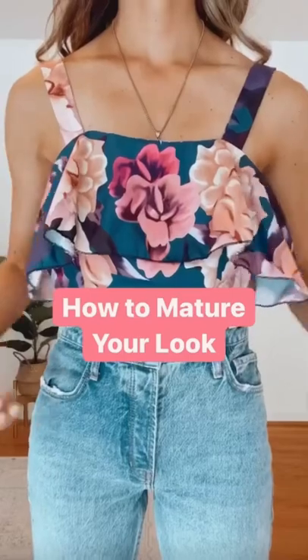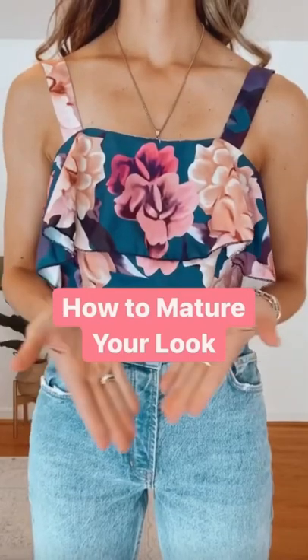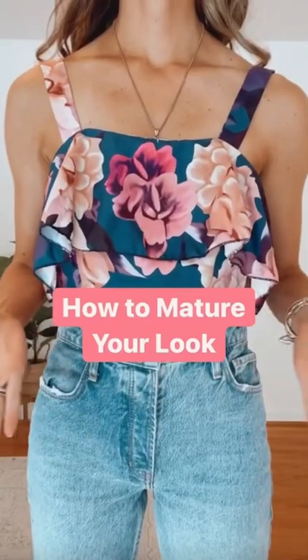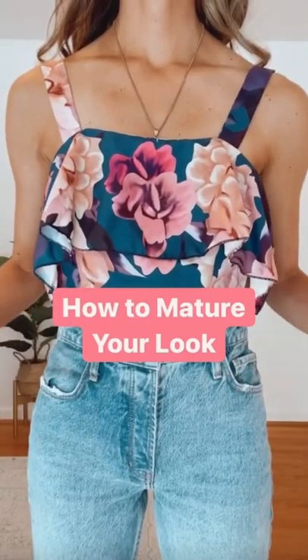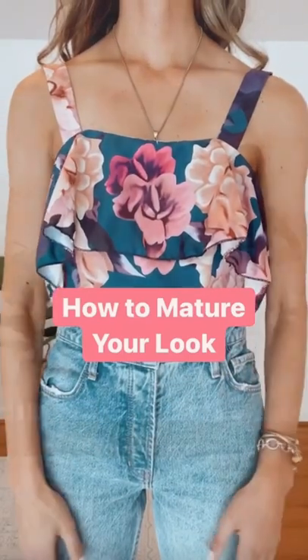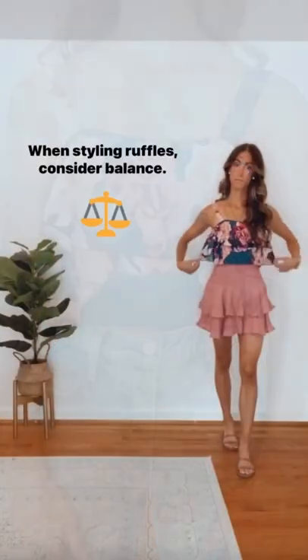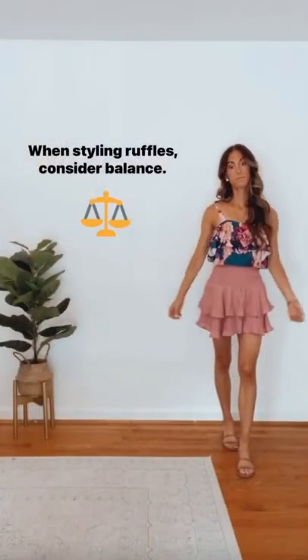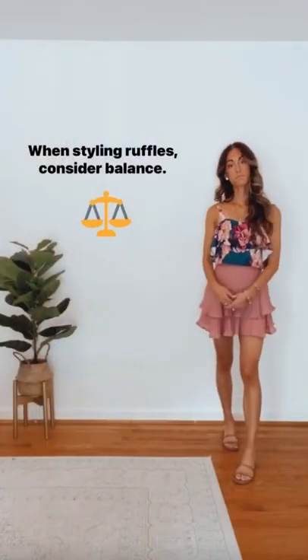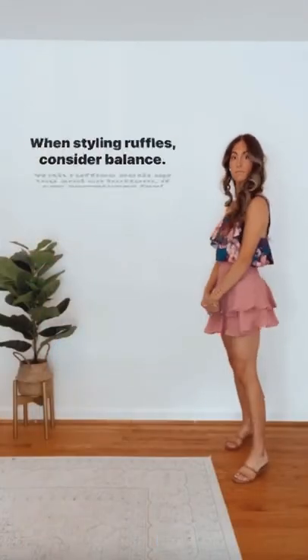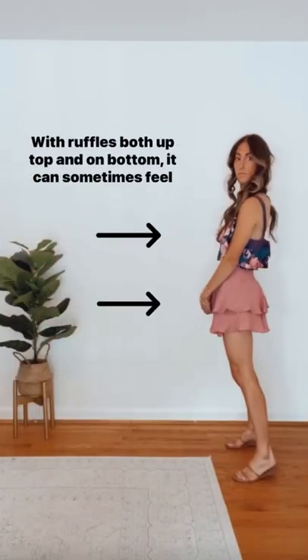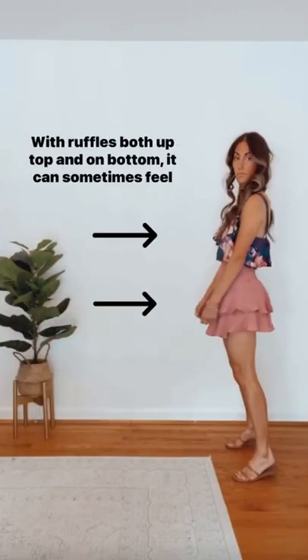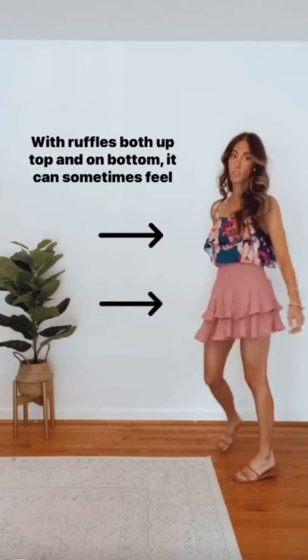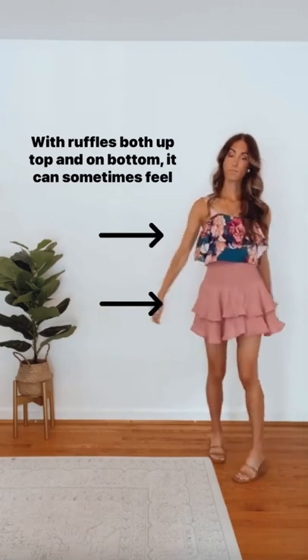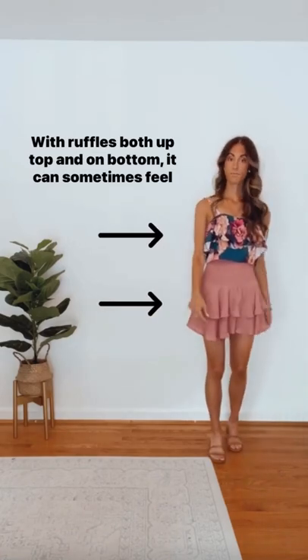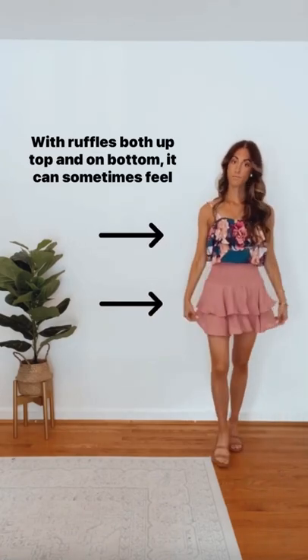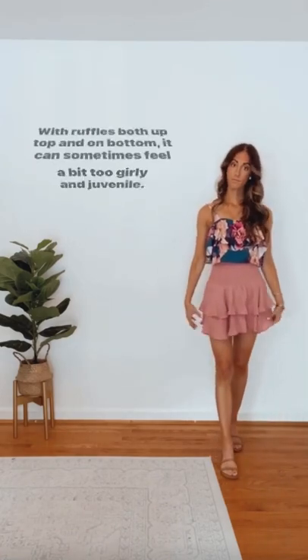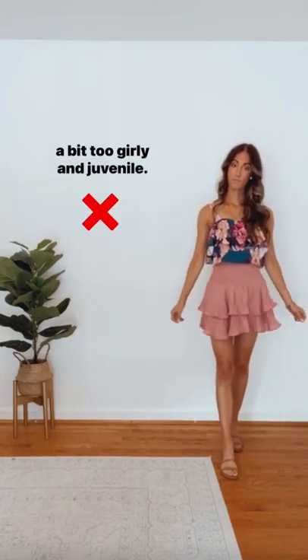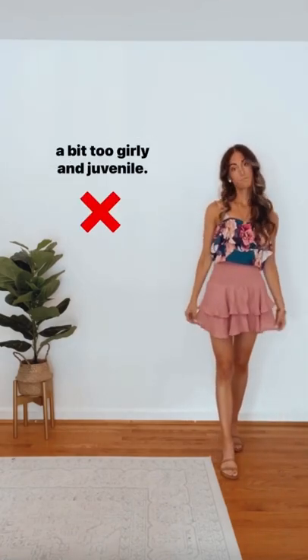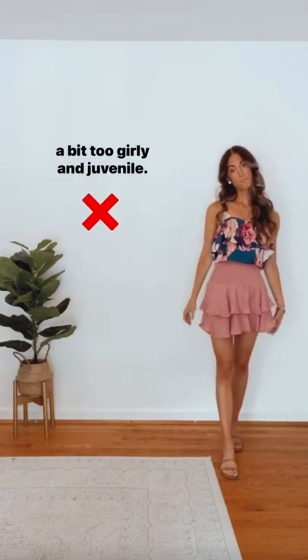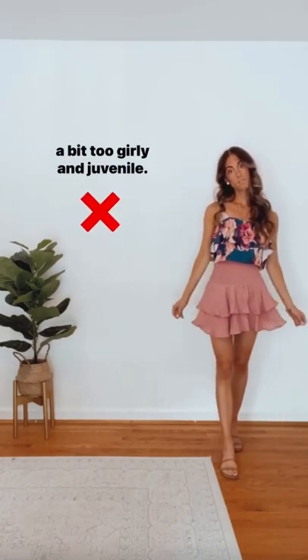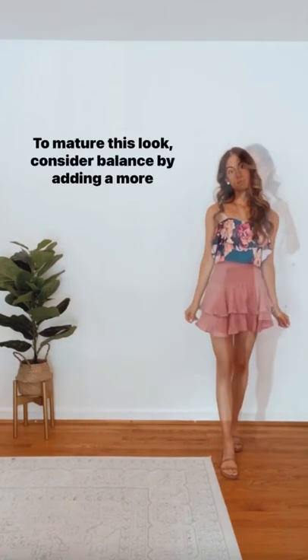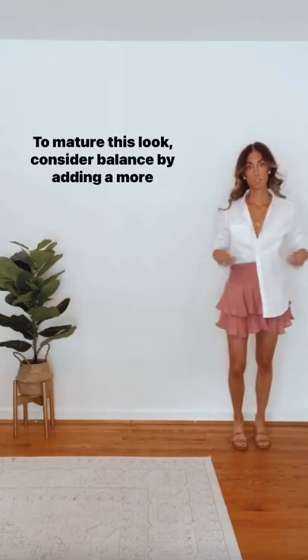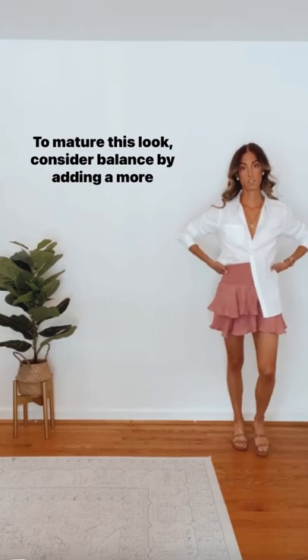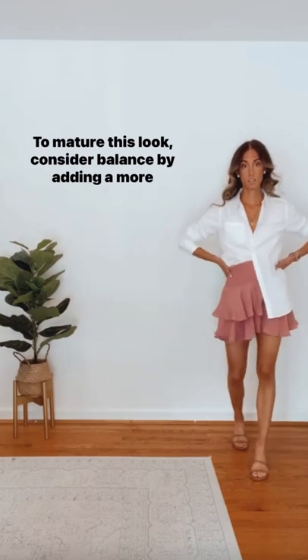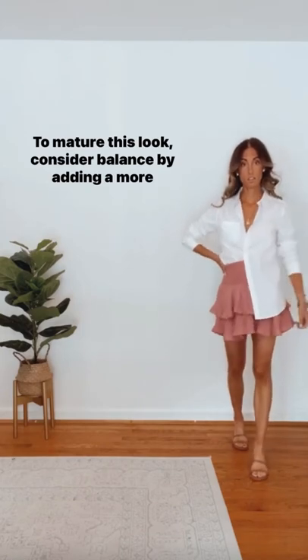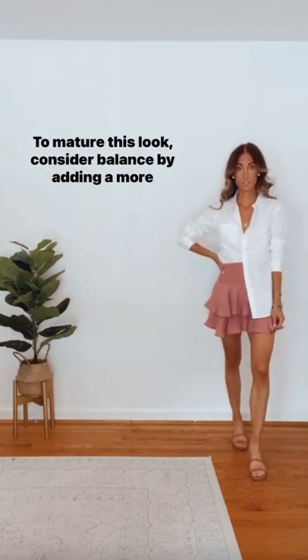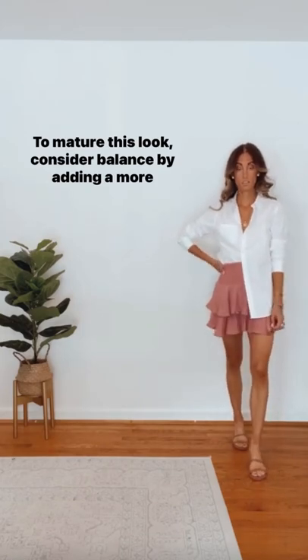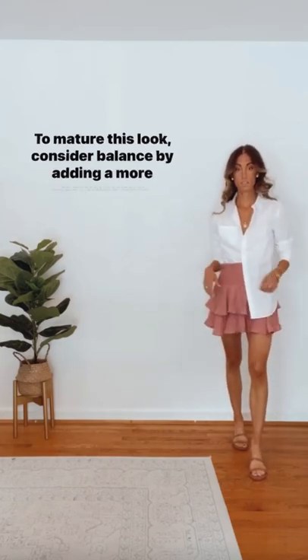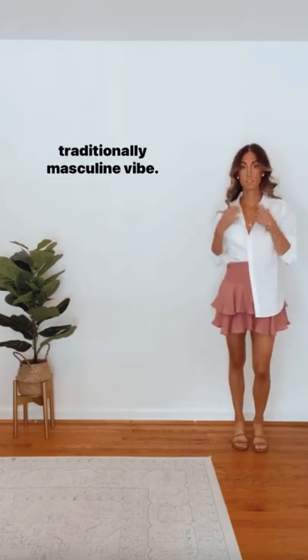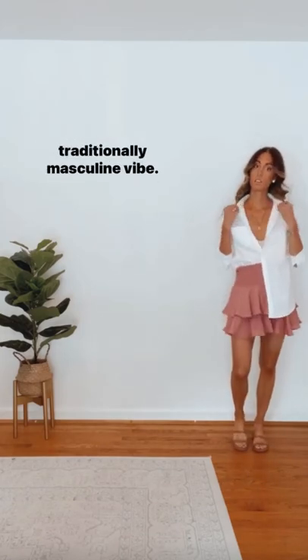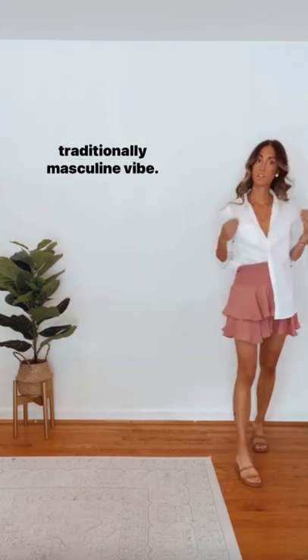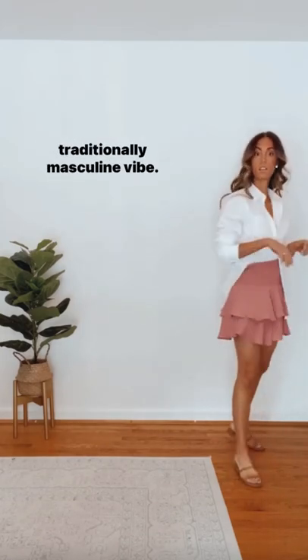How to mature your look. When styling ruffles, consider balance. With ruffles both up top and on bottom, it can sometimes feel a bit too girly and juvenile. To mature this look, consider balance by adding a more traditionally masculine vibe.